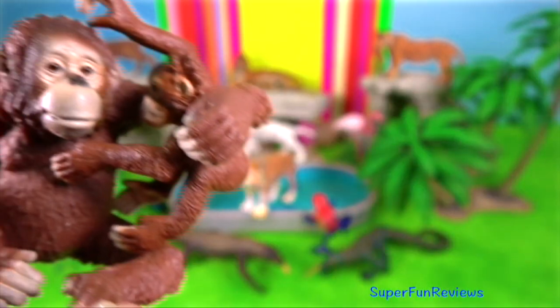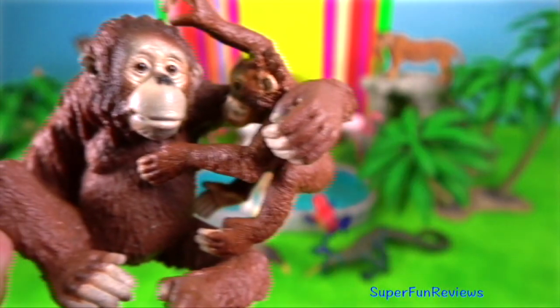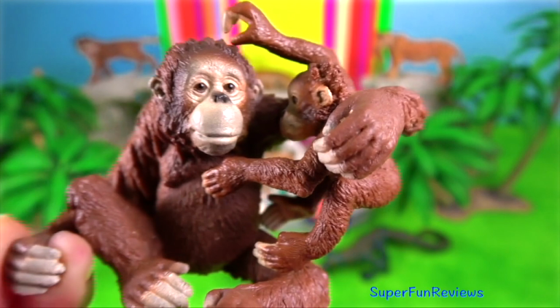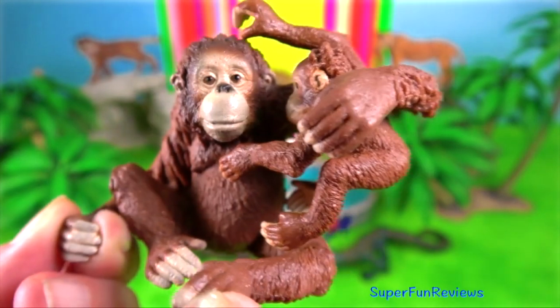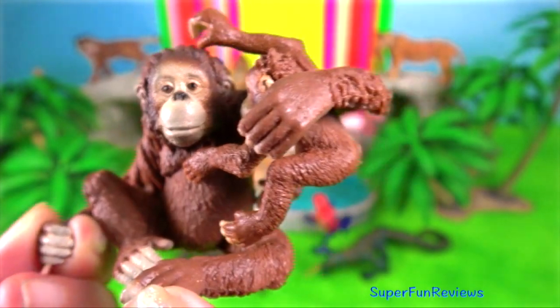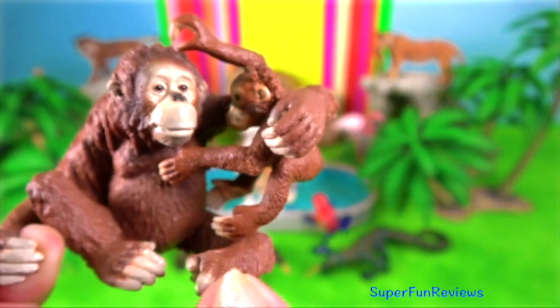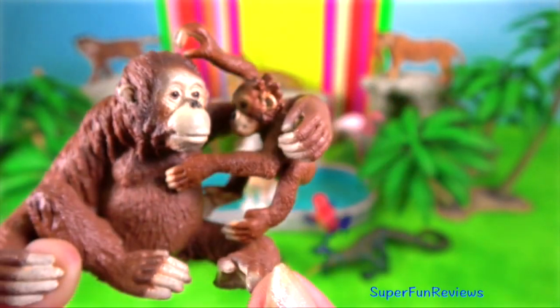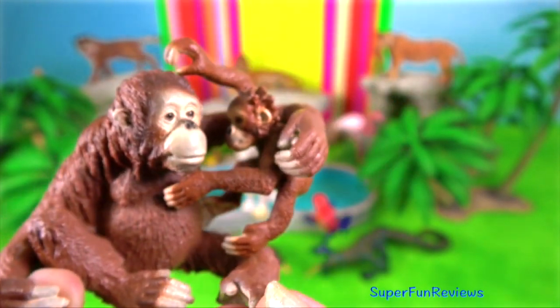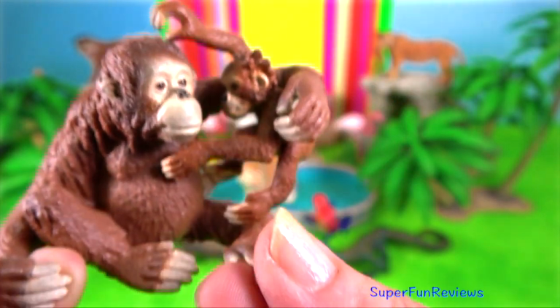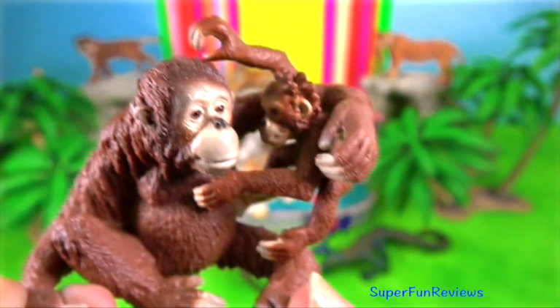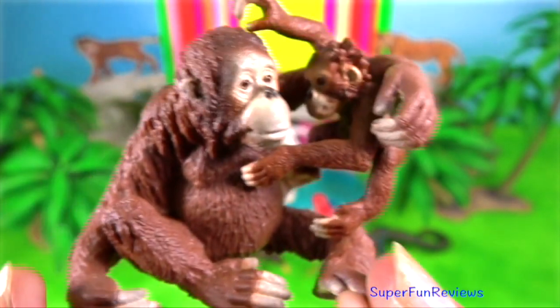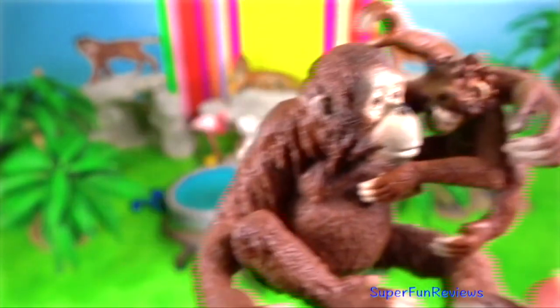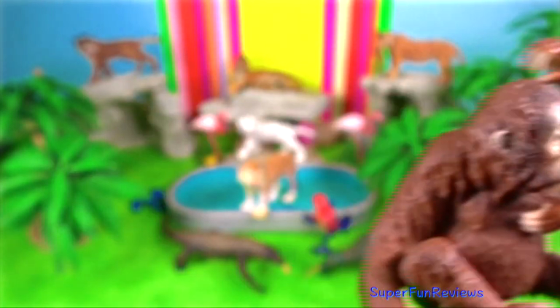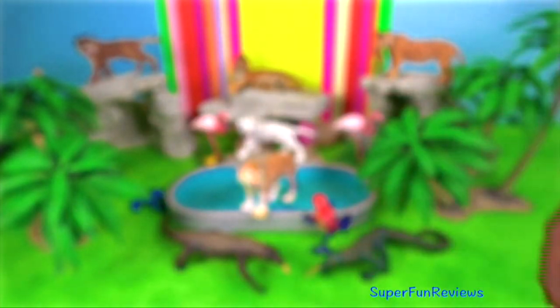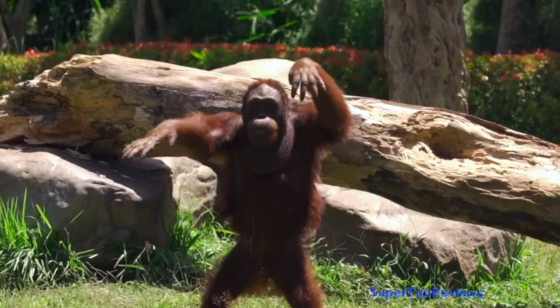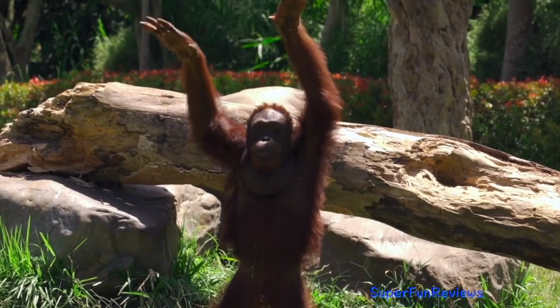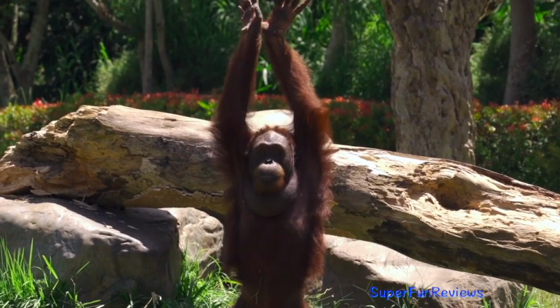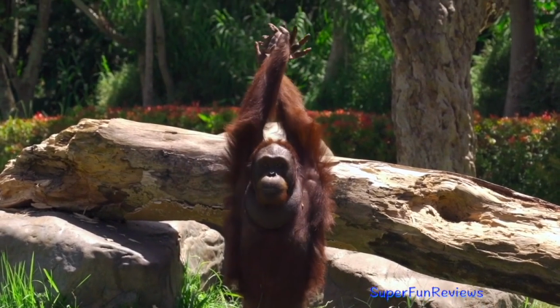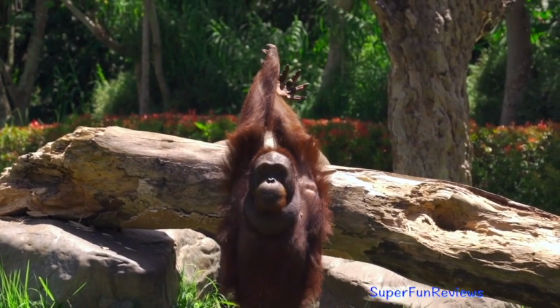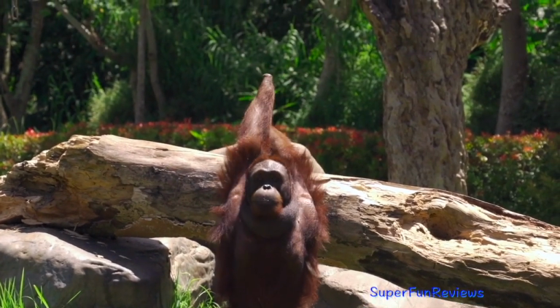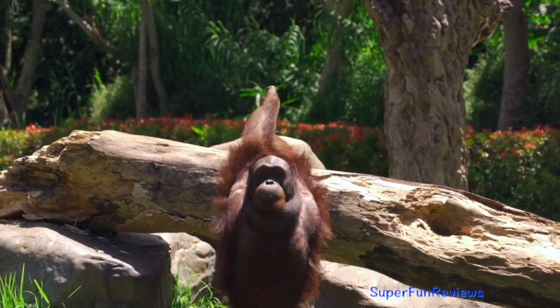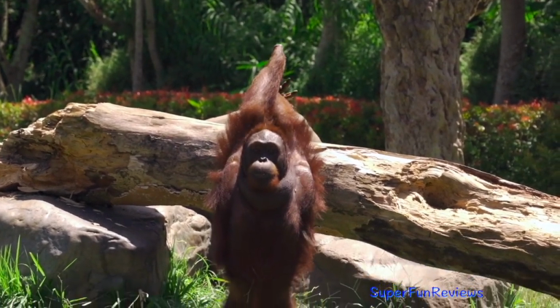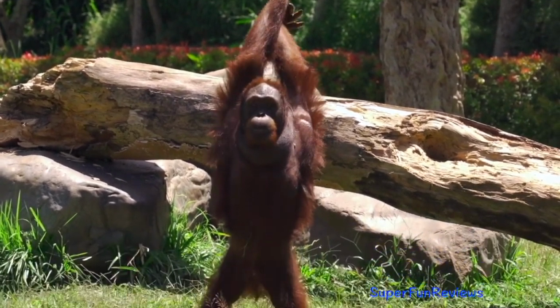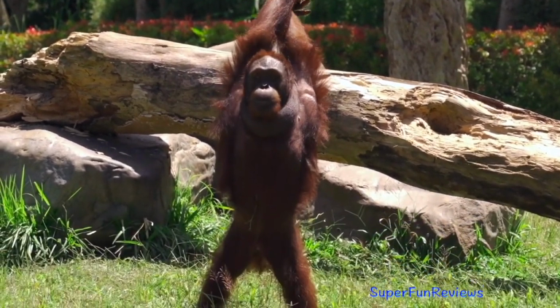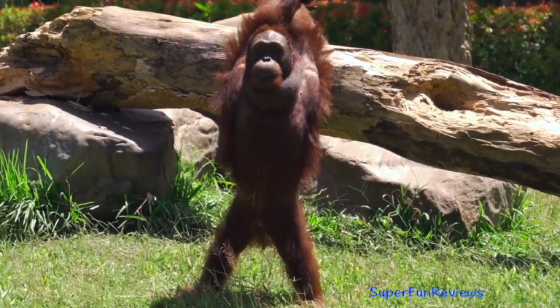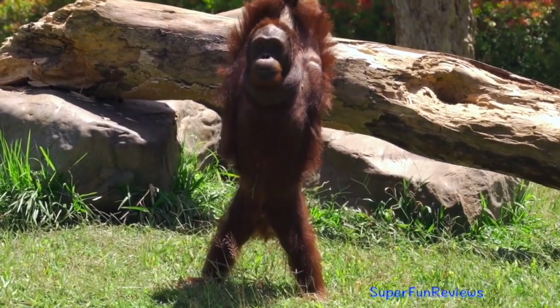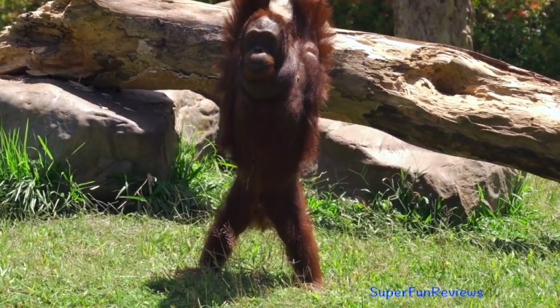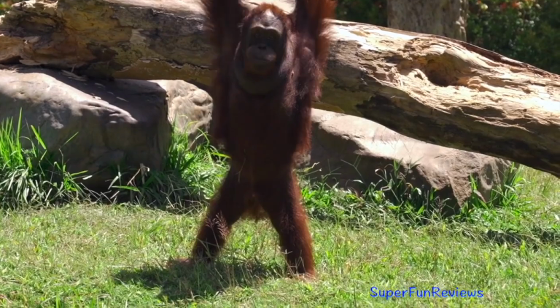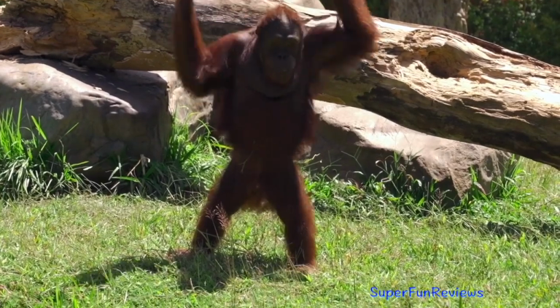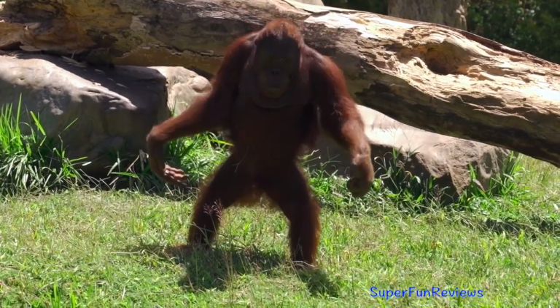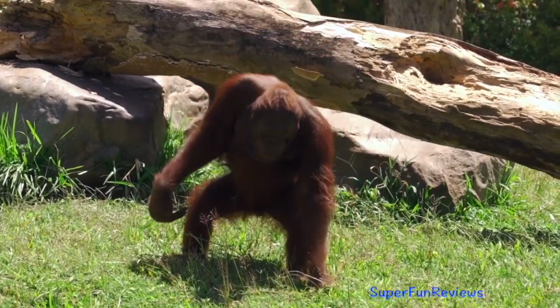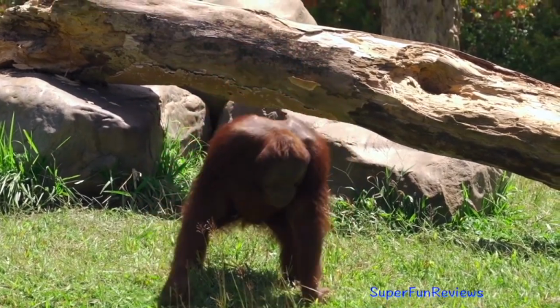The Bornean orangutans have a heavier and thicker darker red coat, long coarse hair, larger flanges, bristly hair, and large throat pouches.